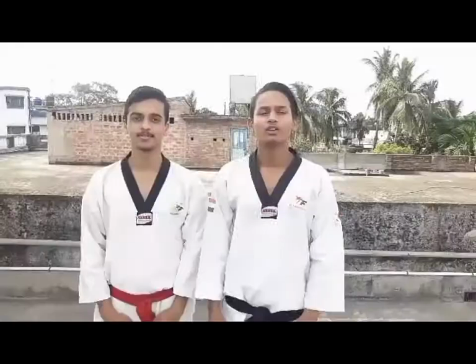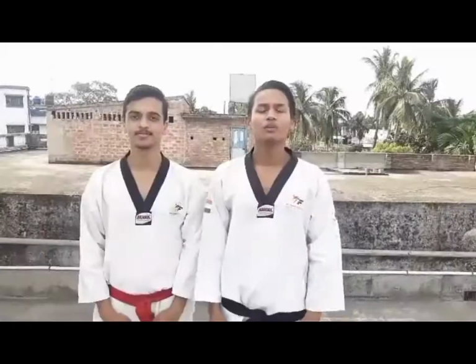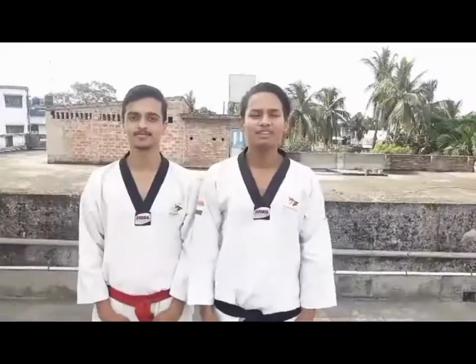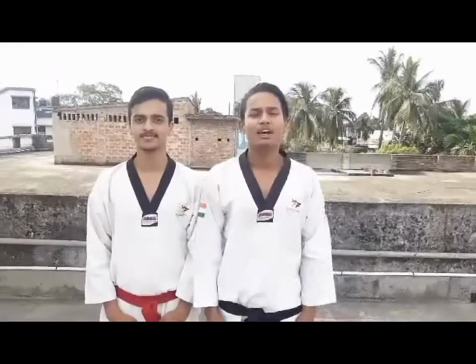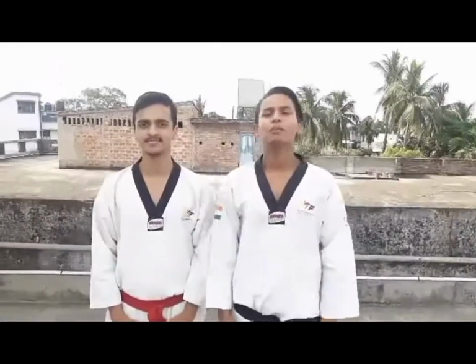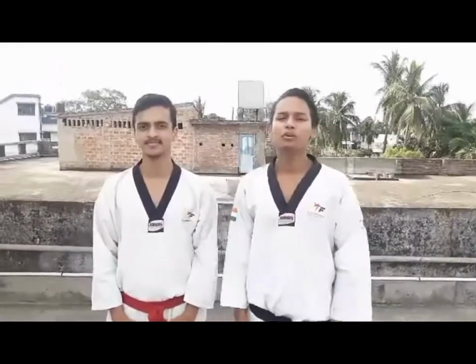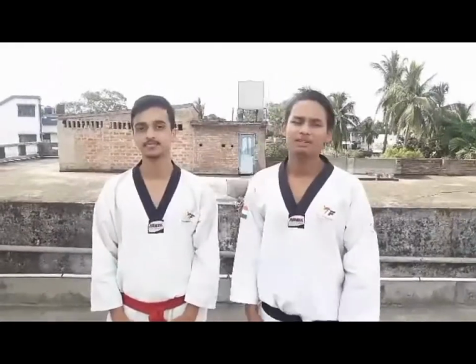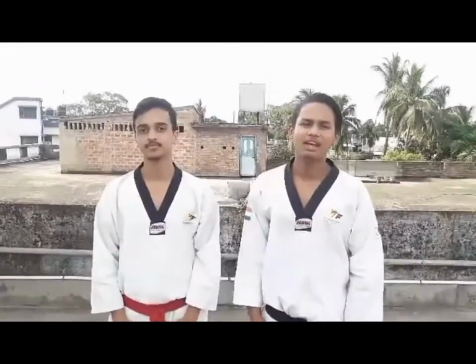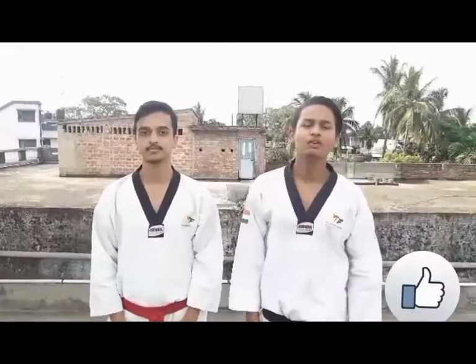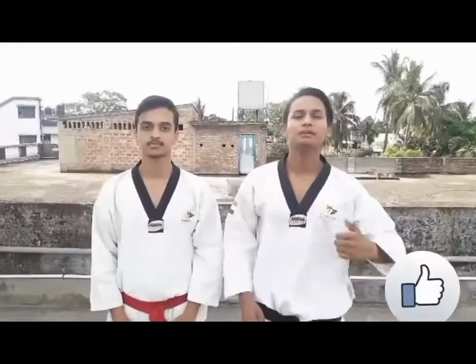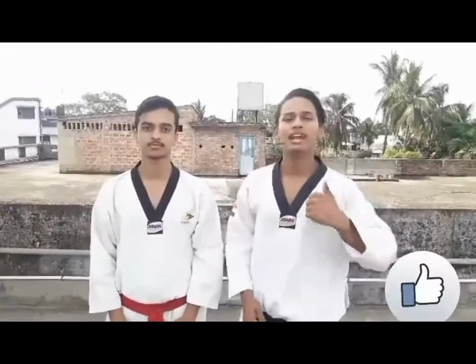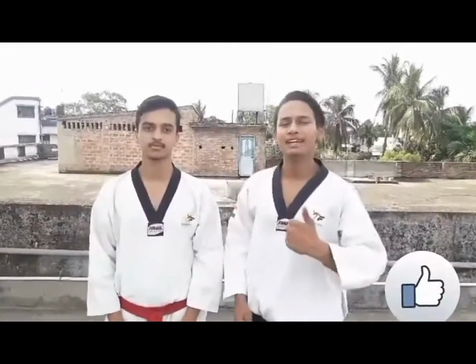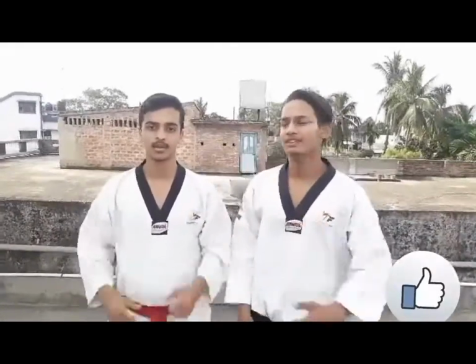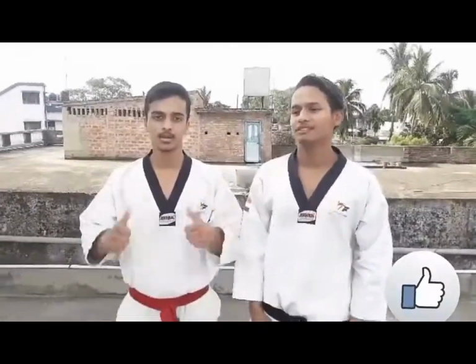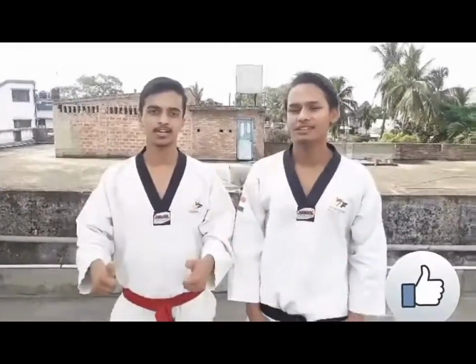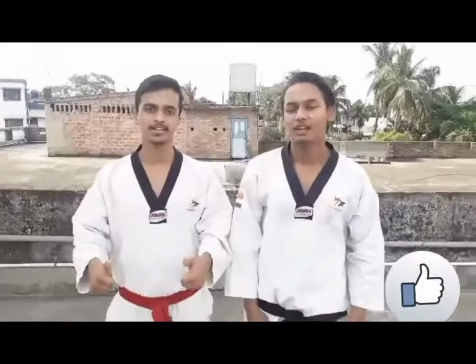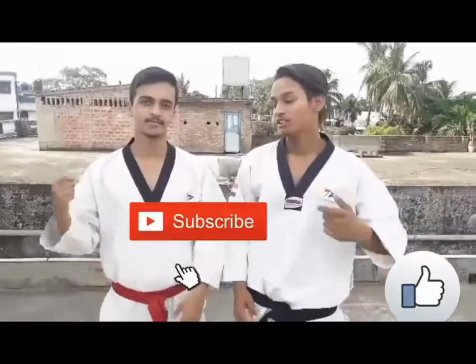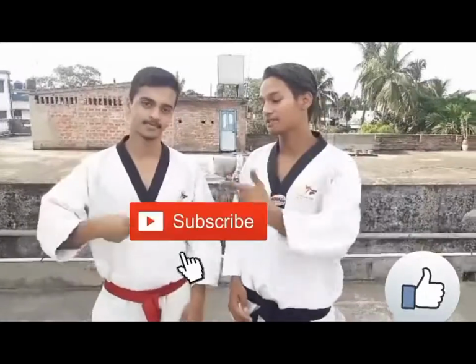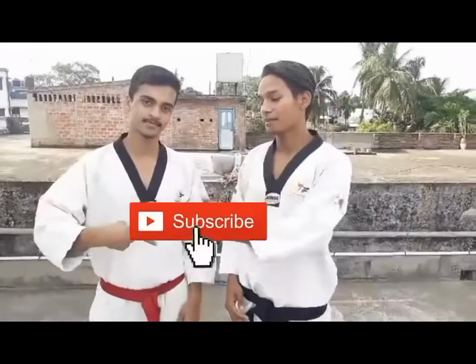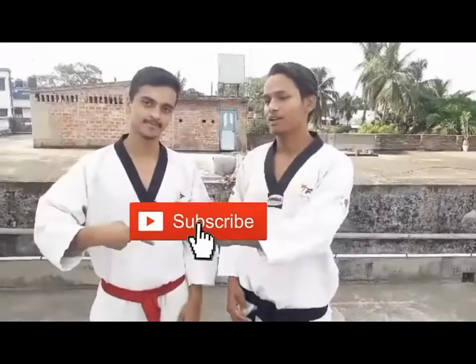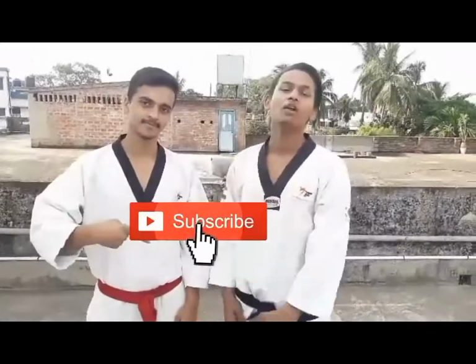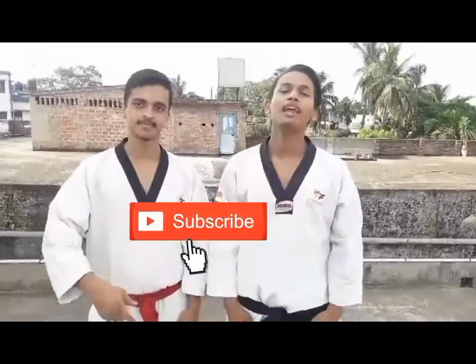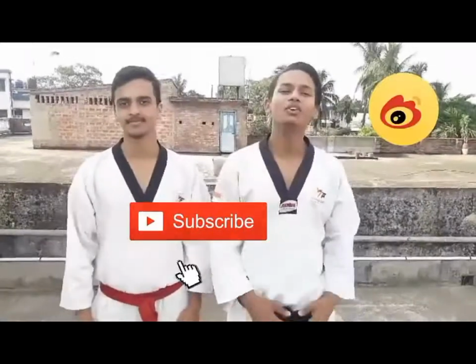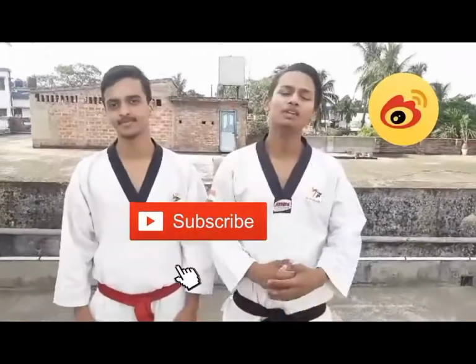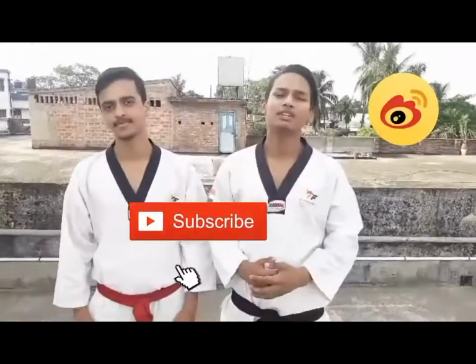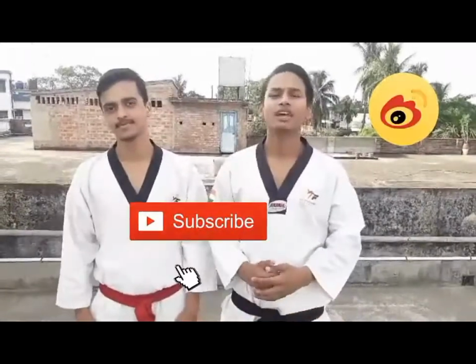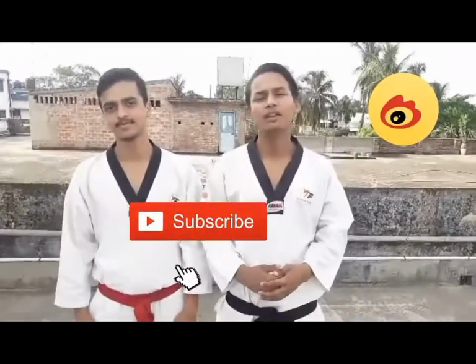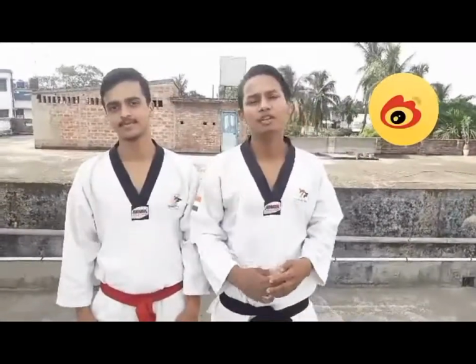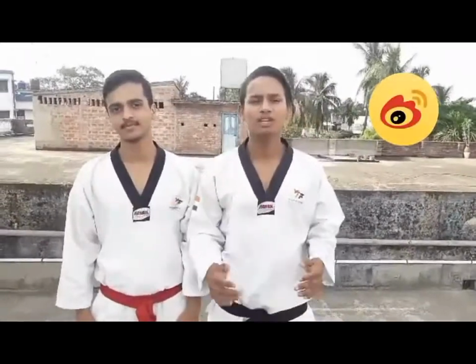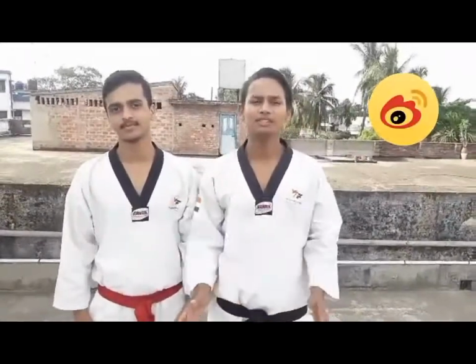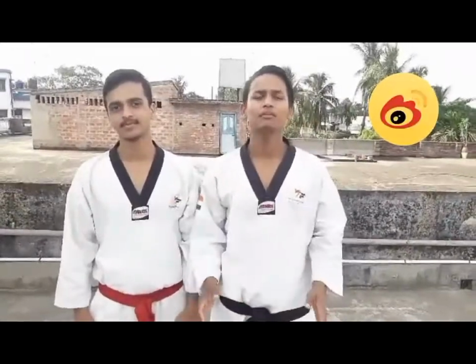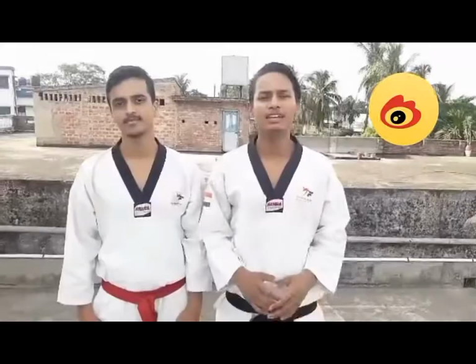So friends, if you liked this video, please like, share, and subscribe. And press the bell icon so that you get notified when my new videos are made.